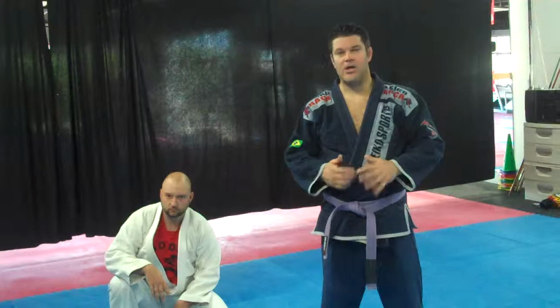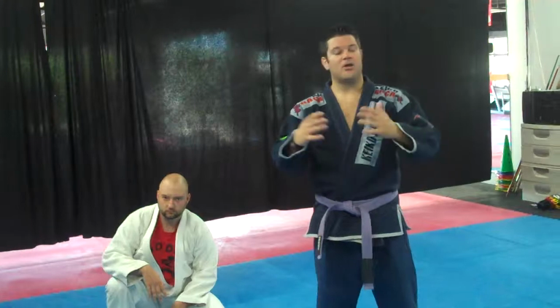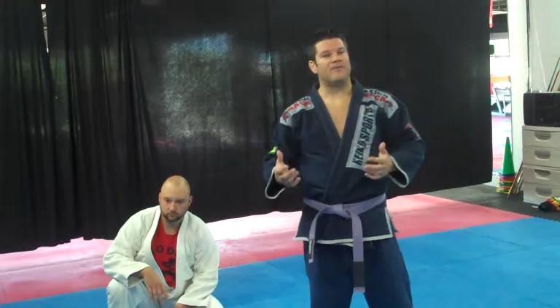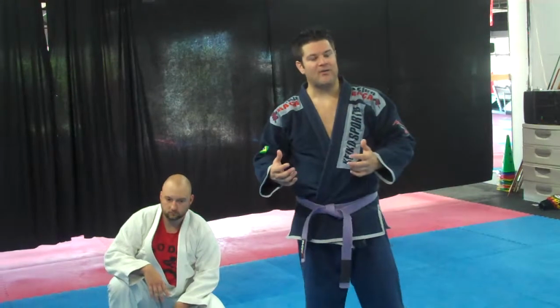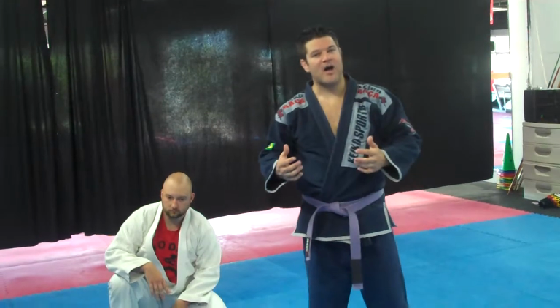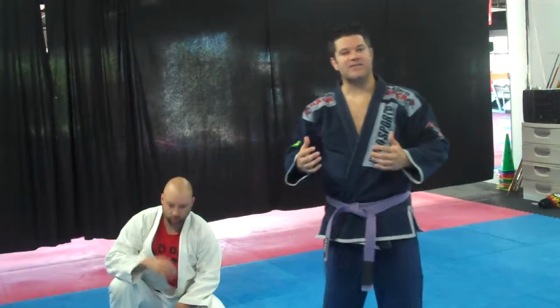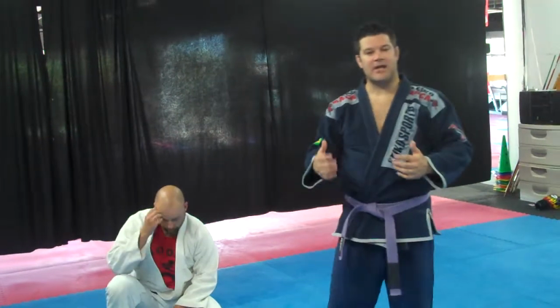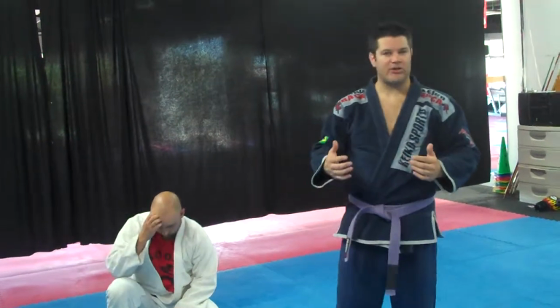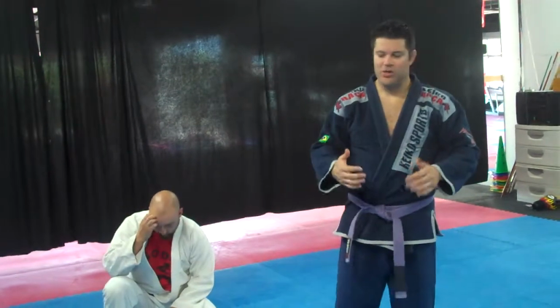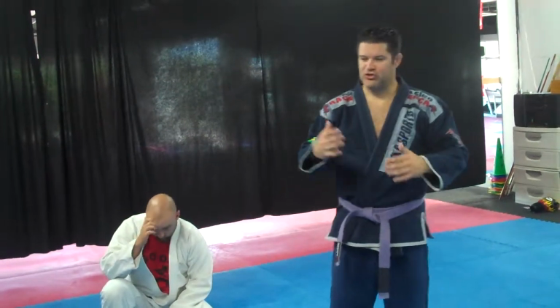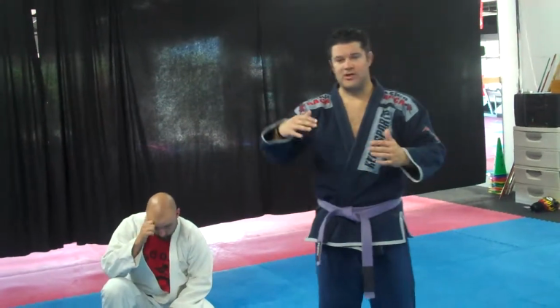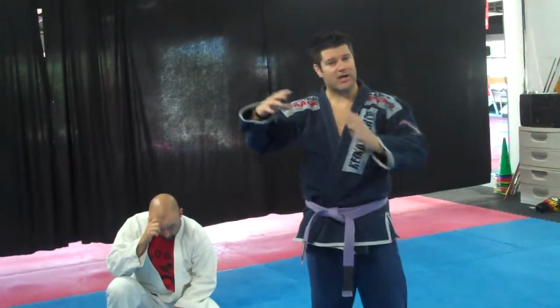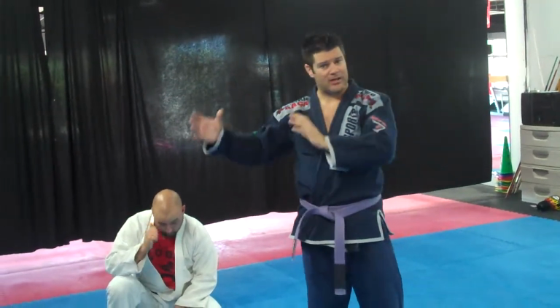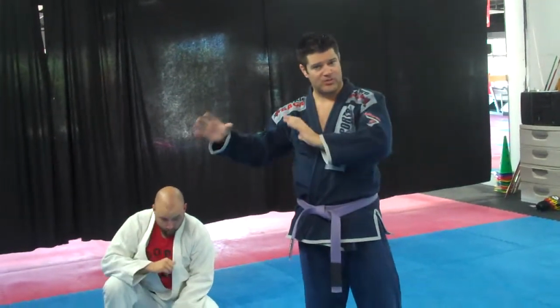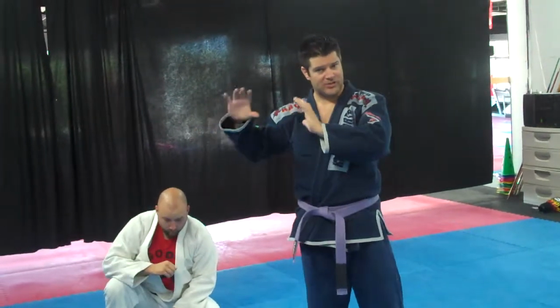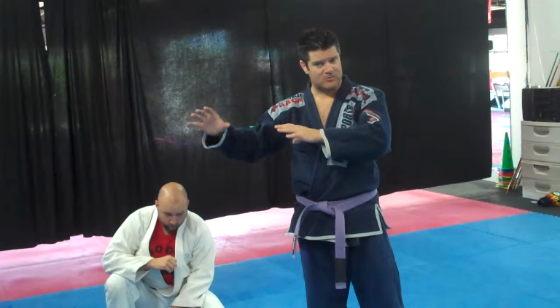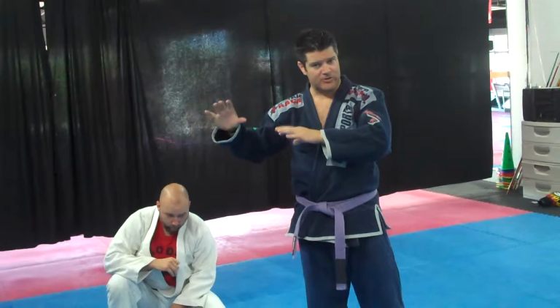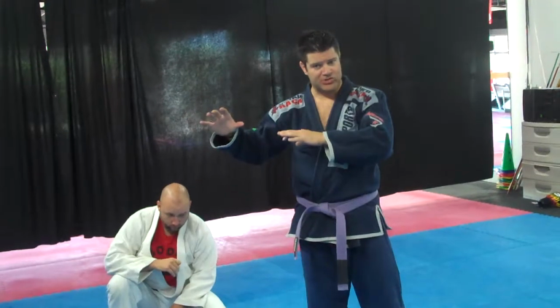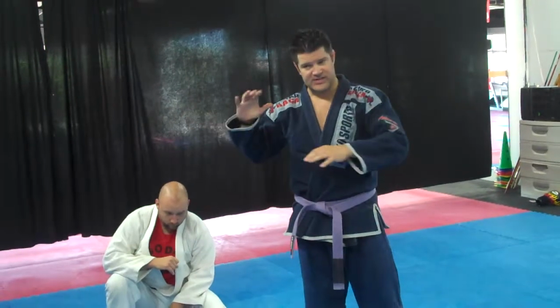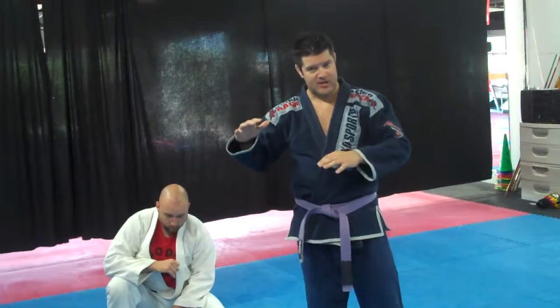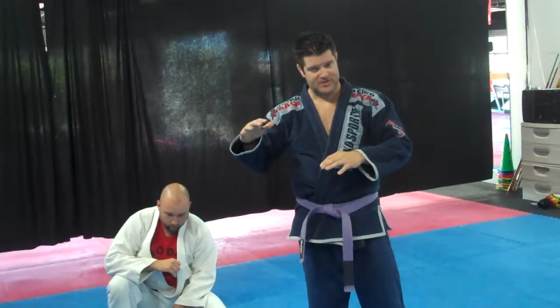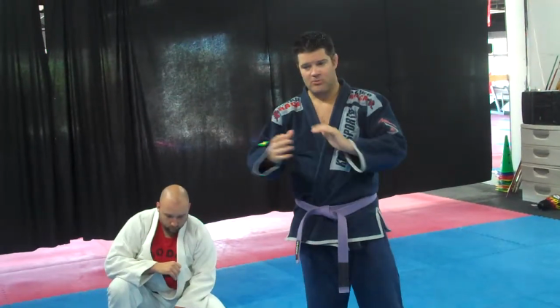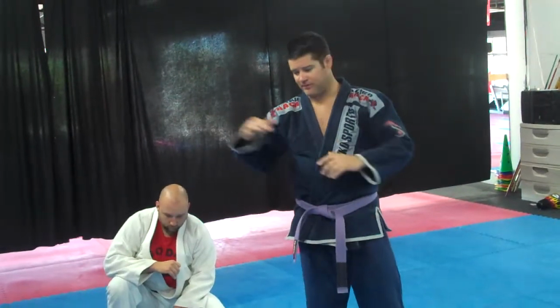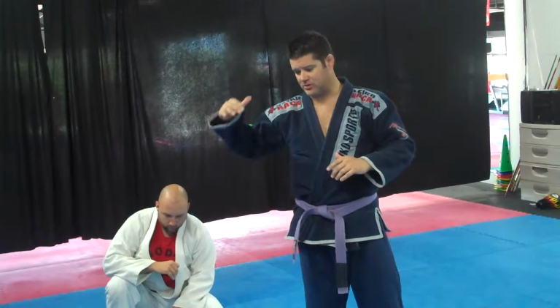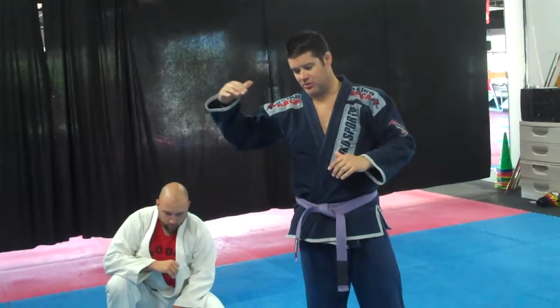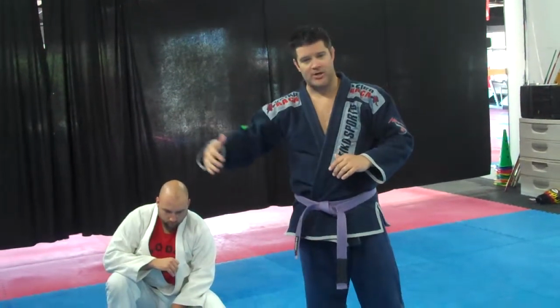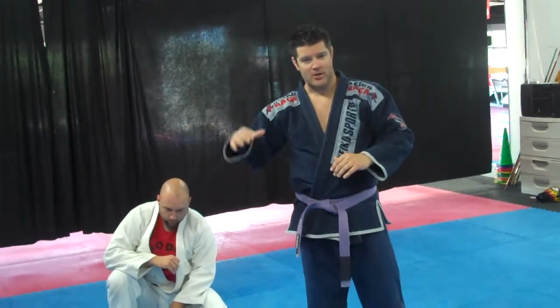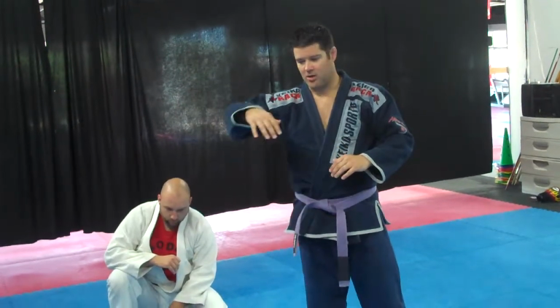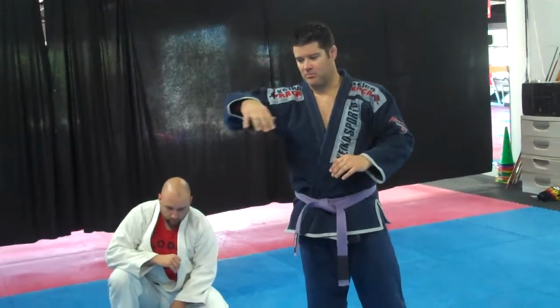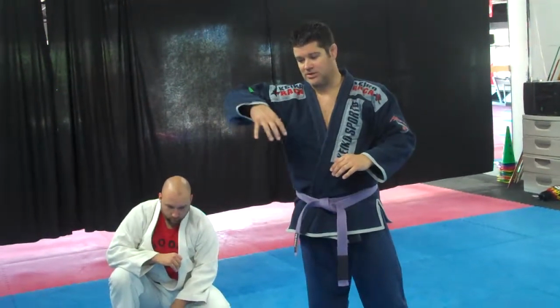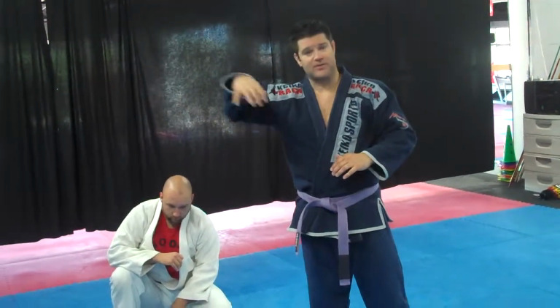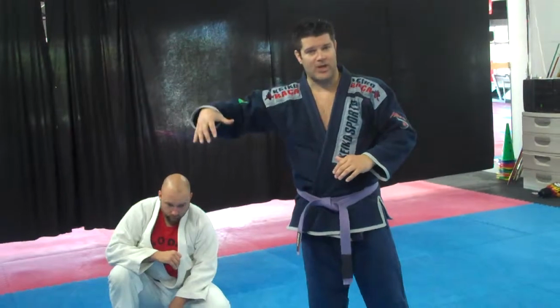Alright, number five. Number five is the anaconda choke. You're still sitting up kind of like what we did the last one with the rear naked choke, the same kind of position, but you're going to finish your opponent in a different way.